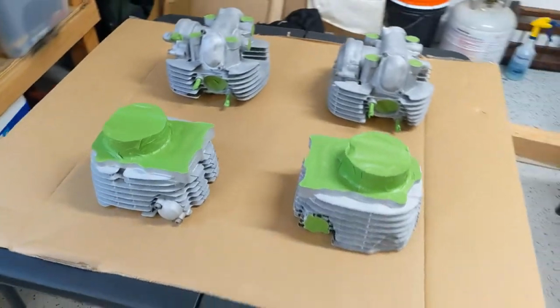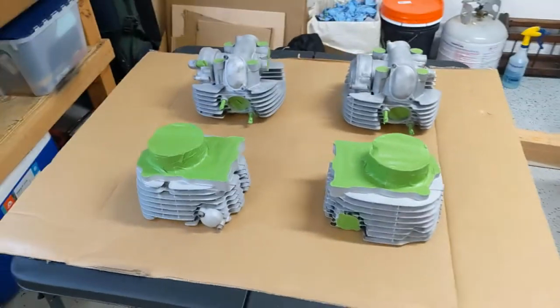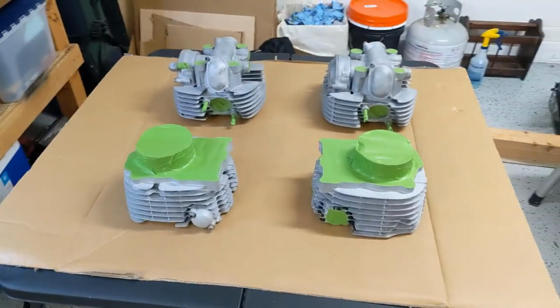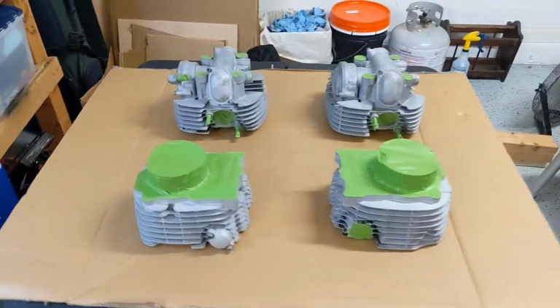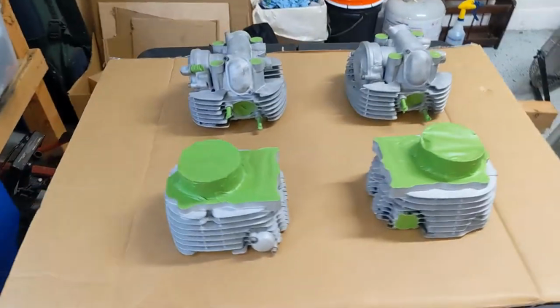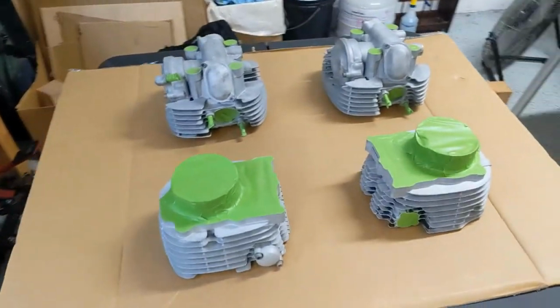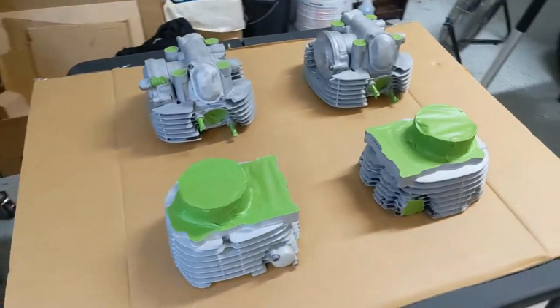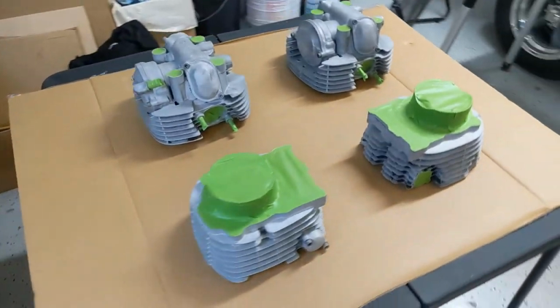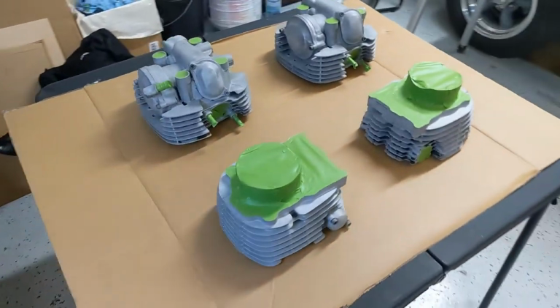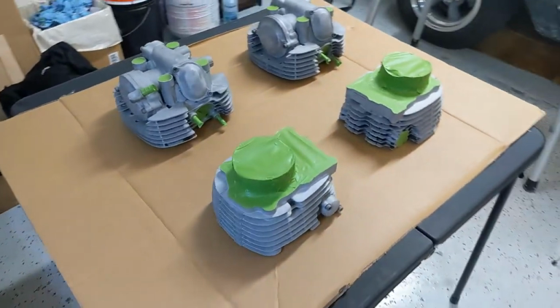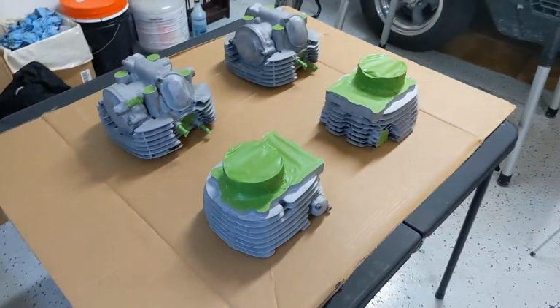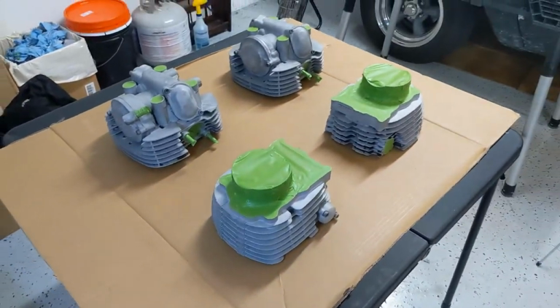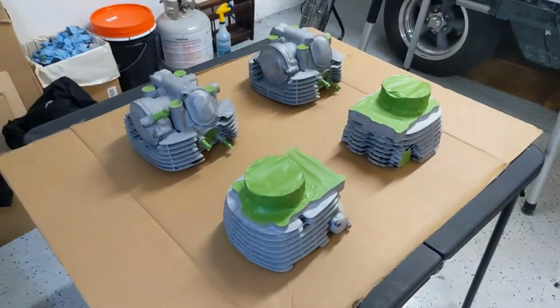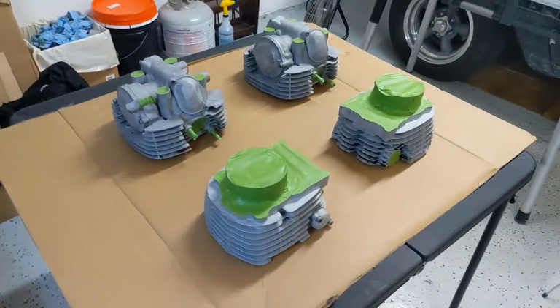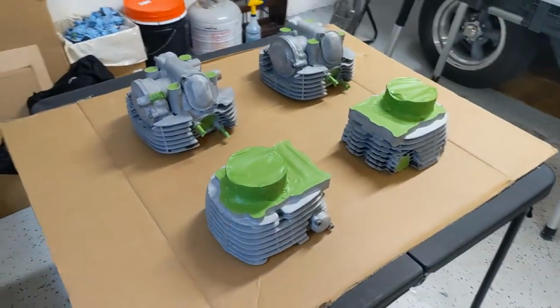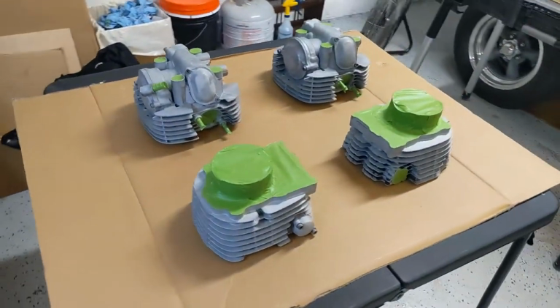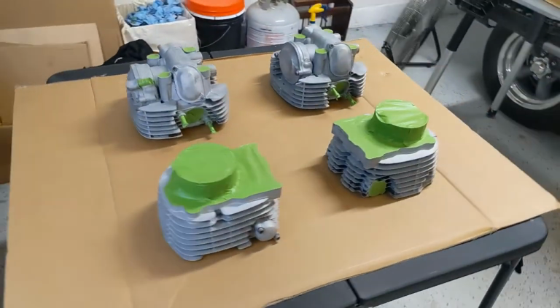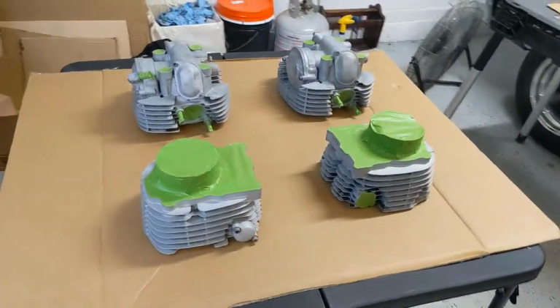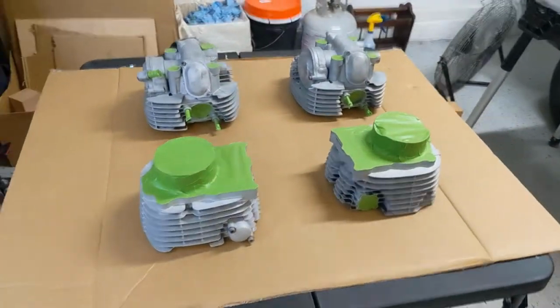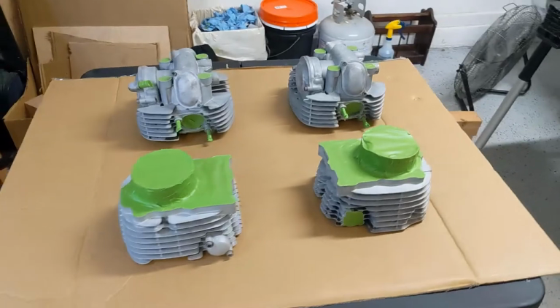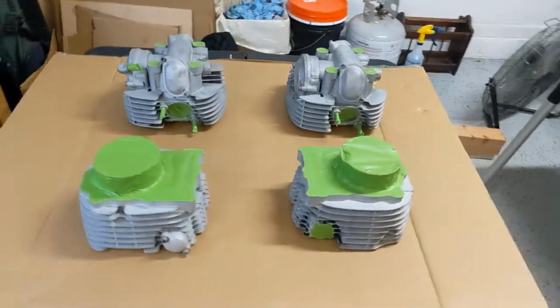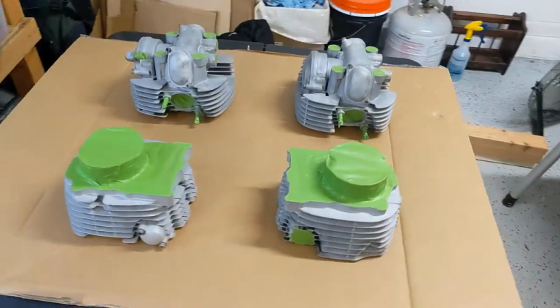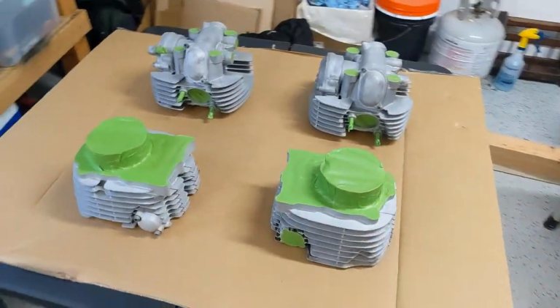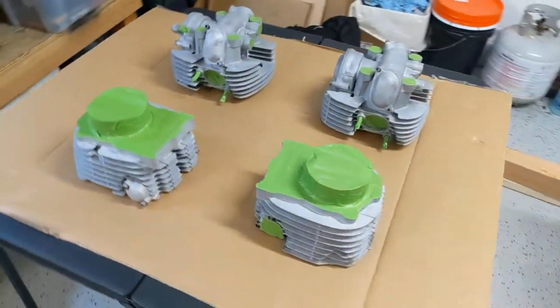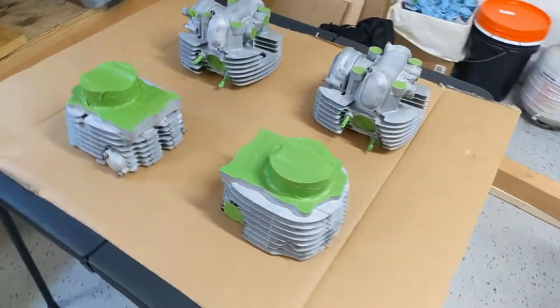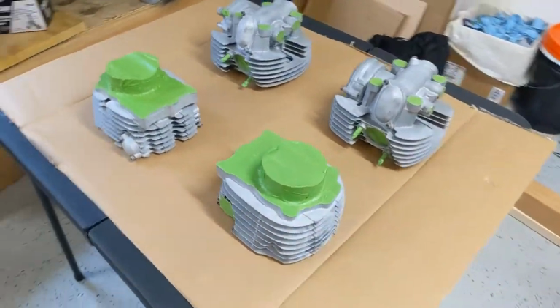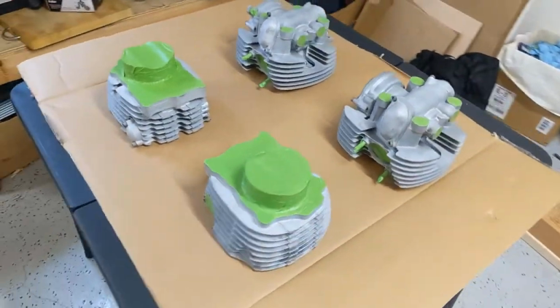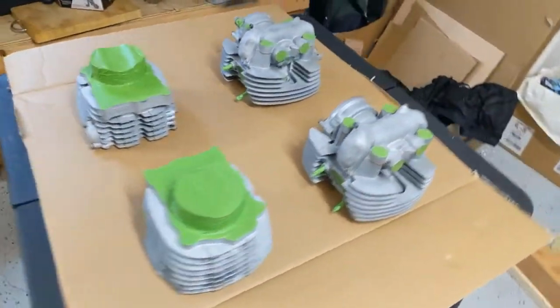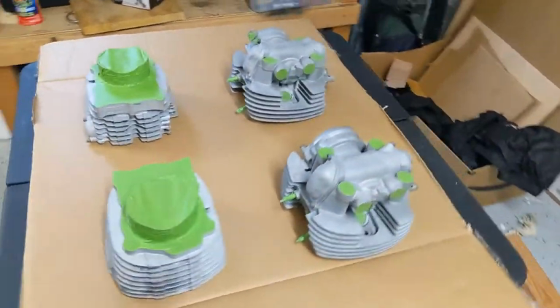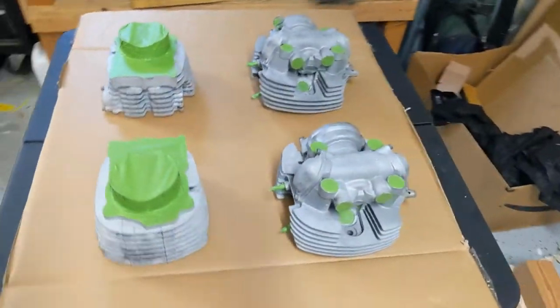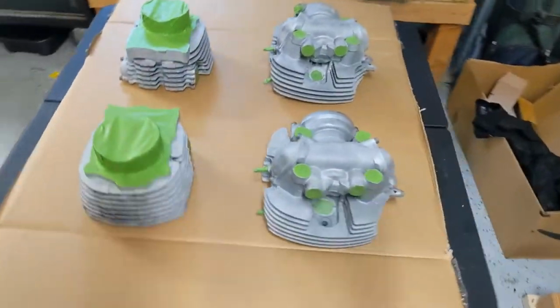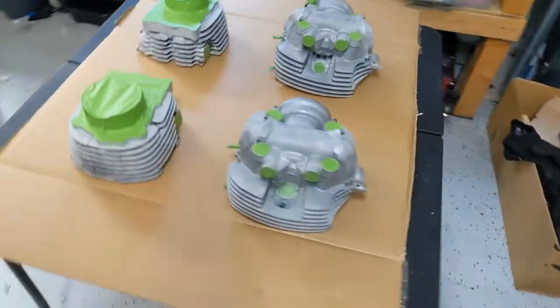These guys are all taped up, cleaned up, and ready for paint. Let's get at it.